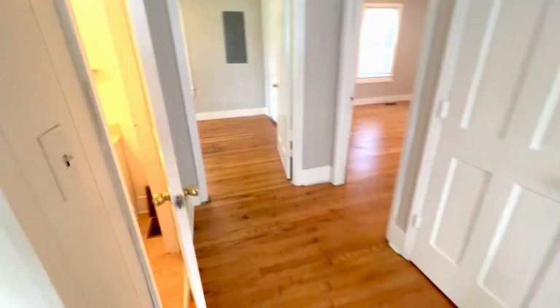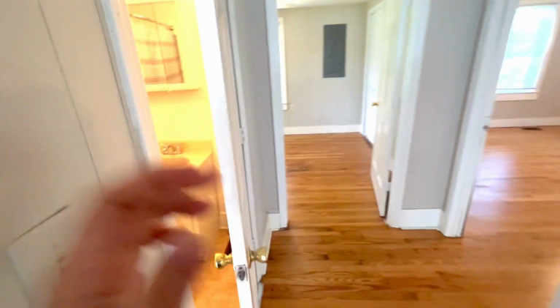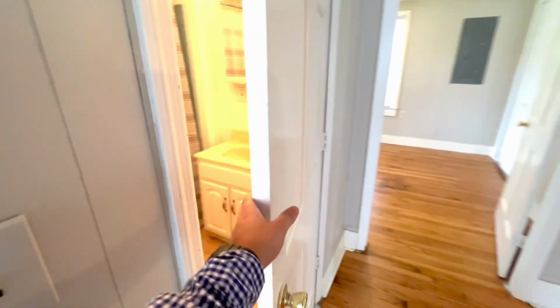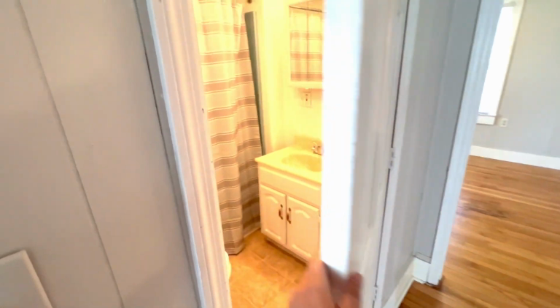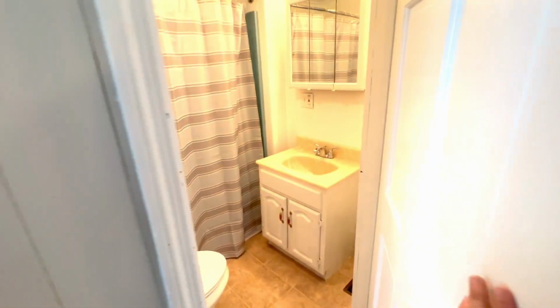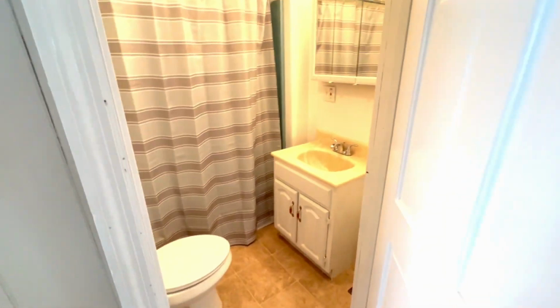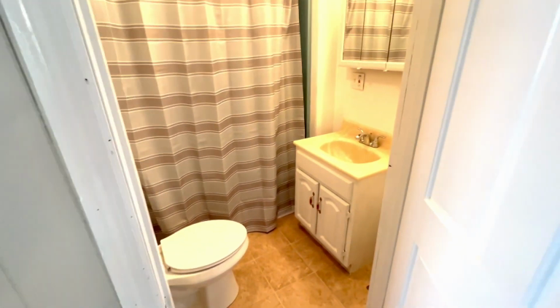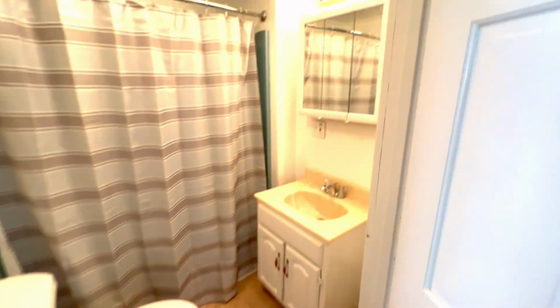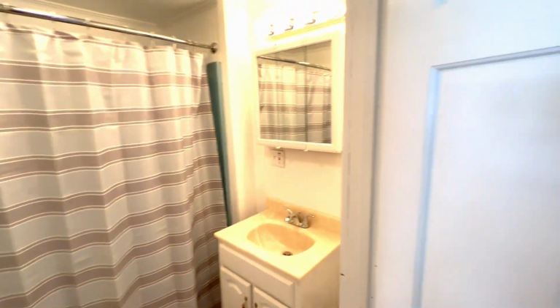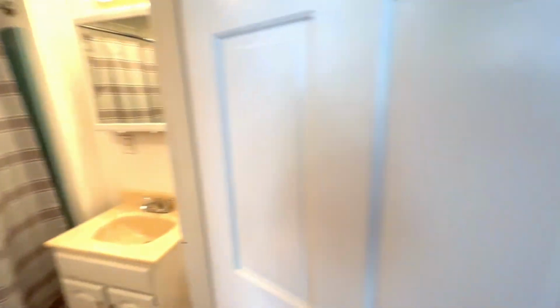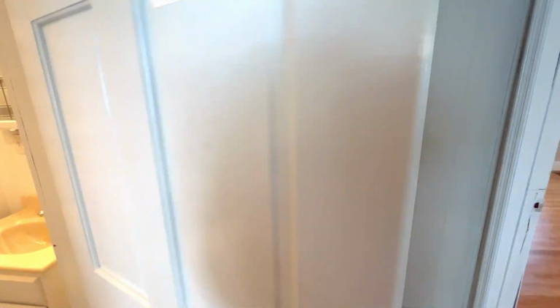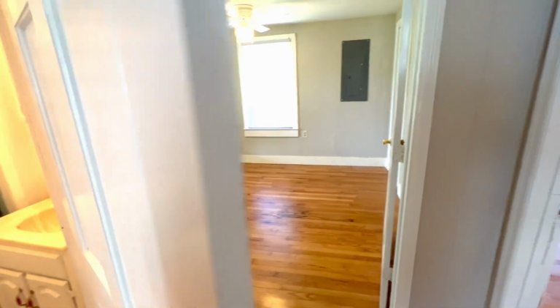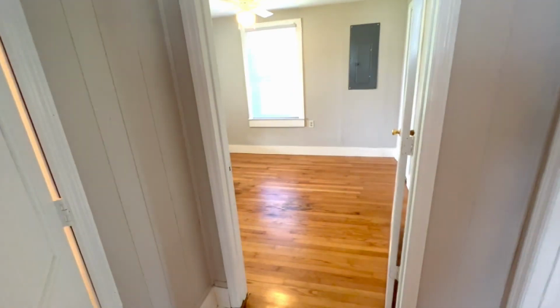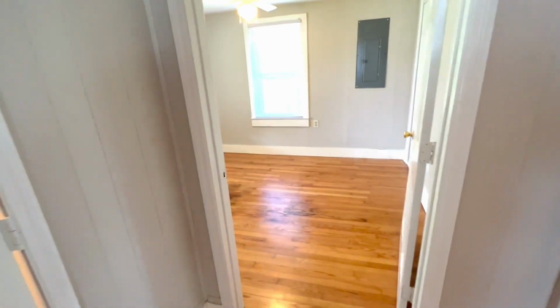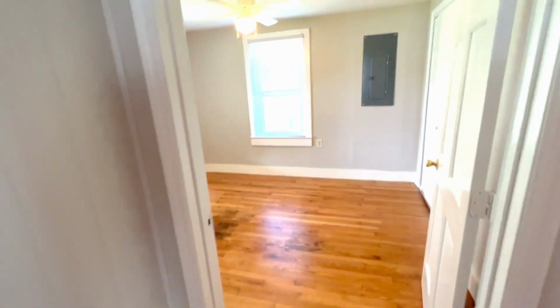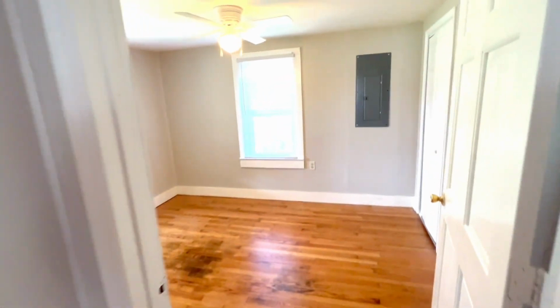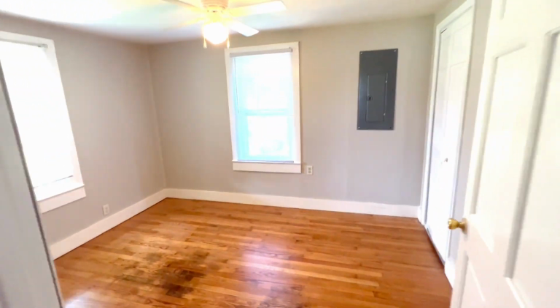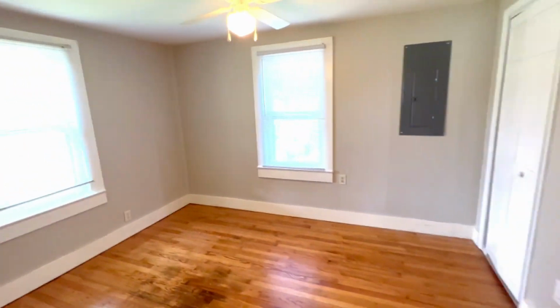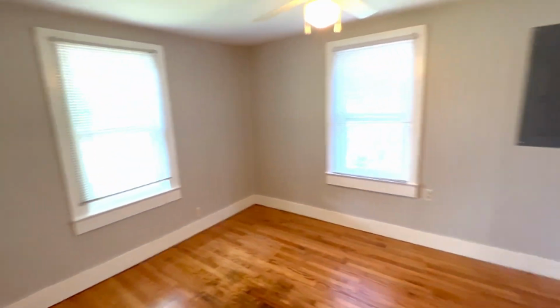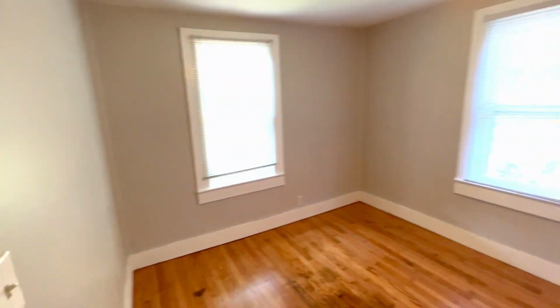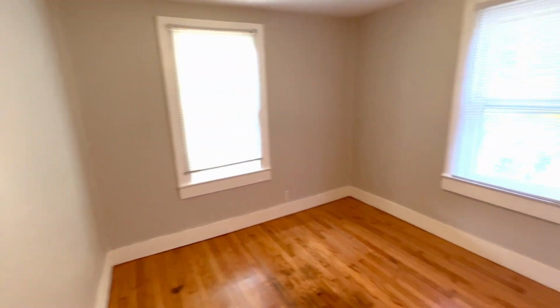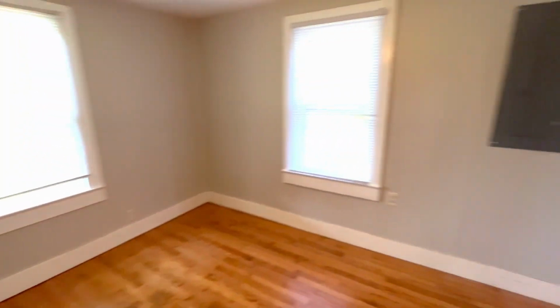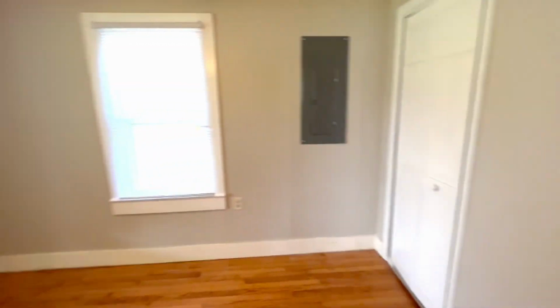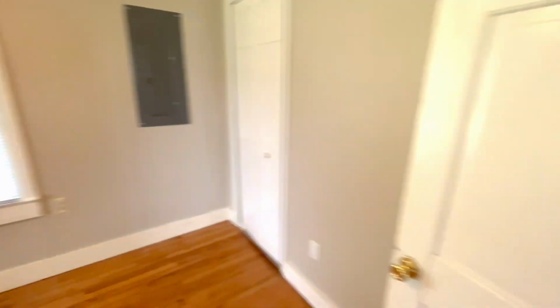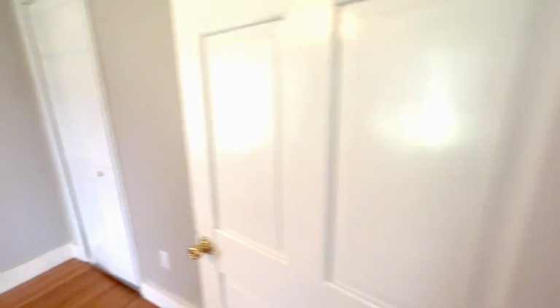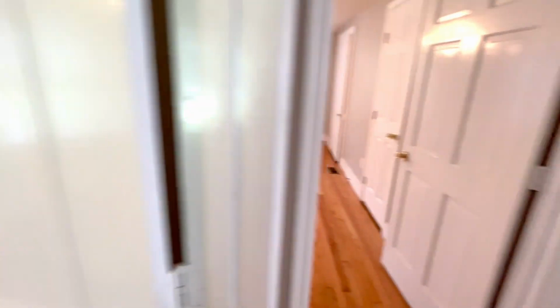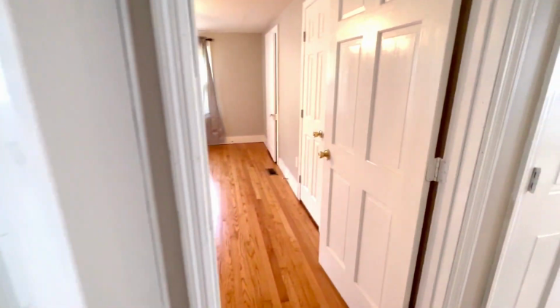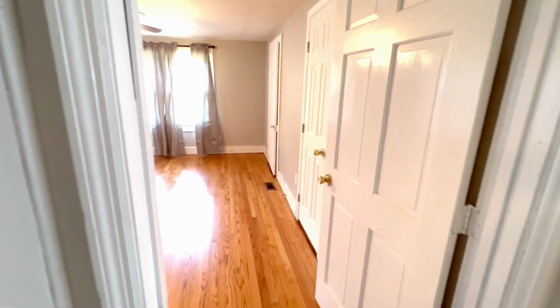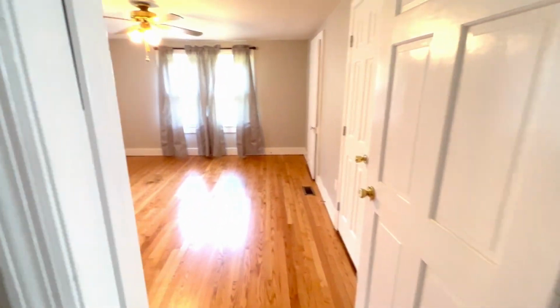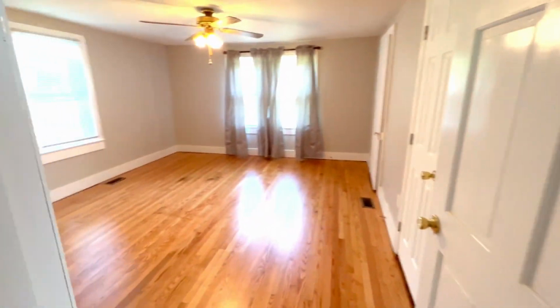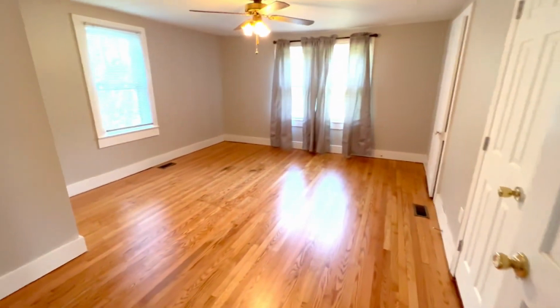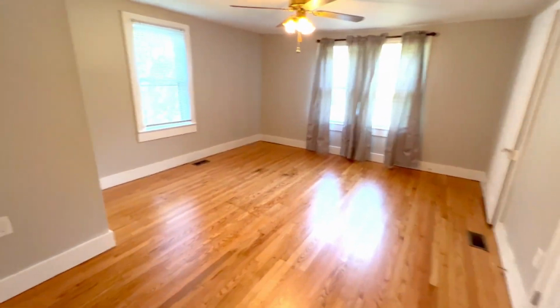Here is our bathroom. This is the first bedroom here. And here is our primary bedroom — very, very spacious.